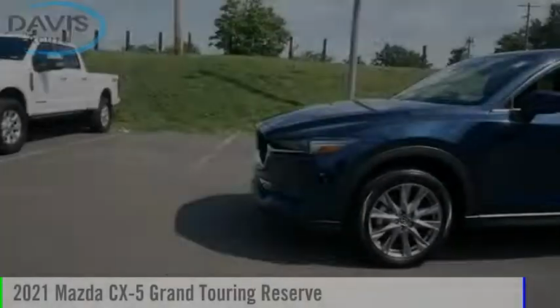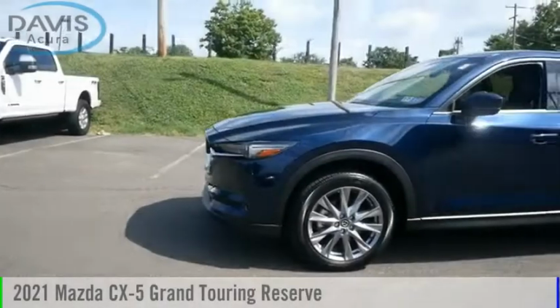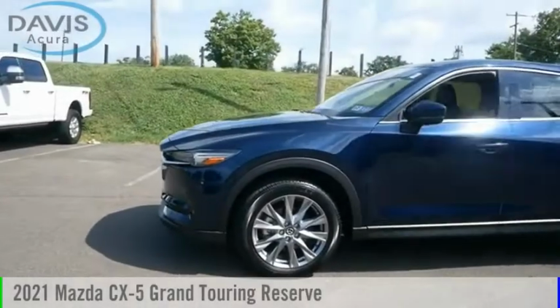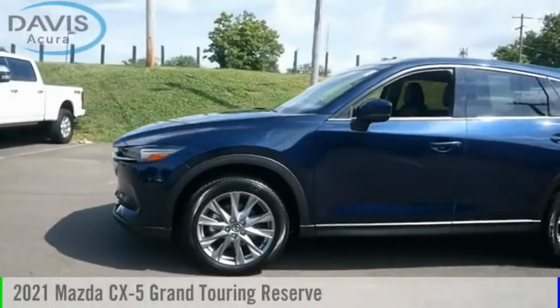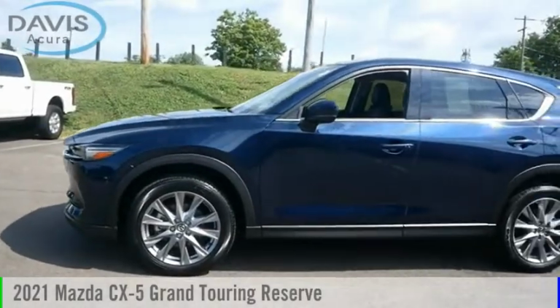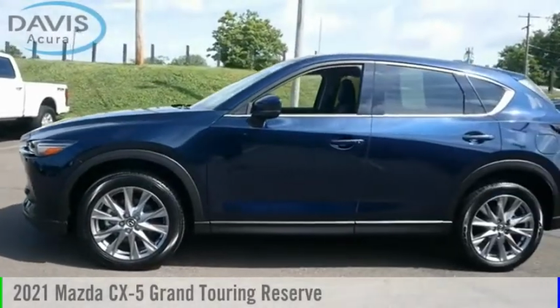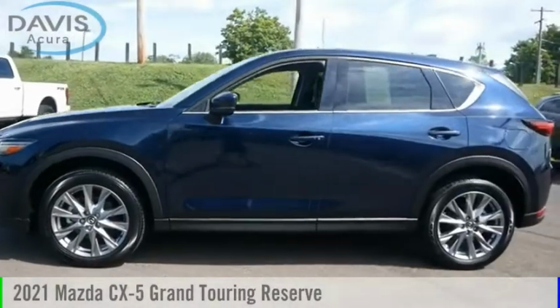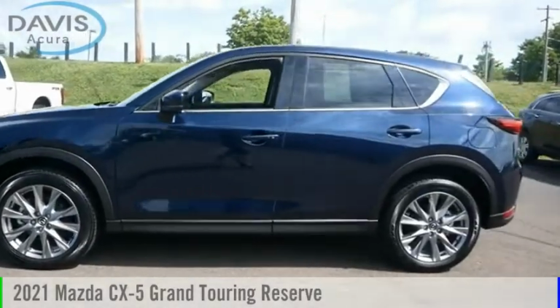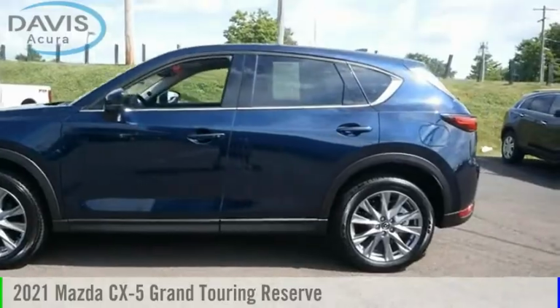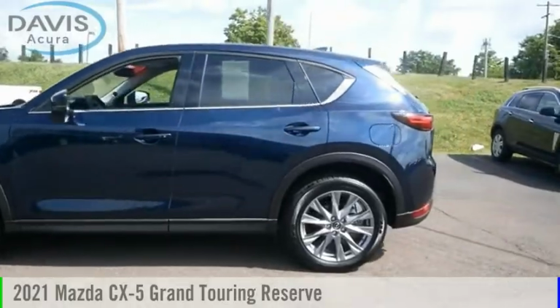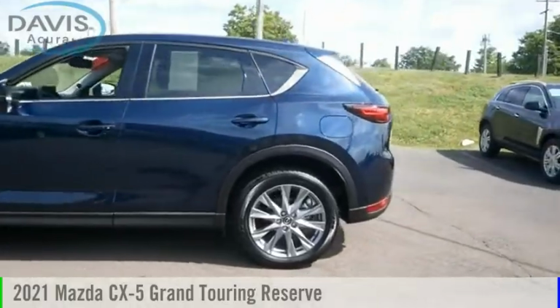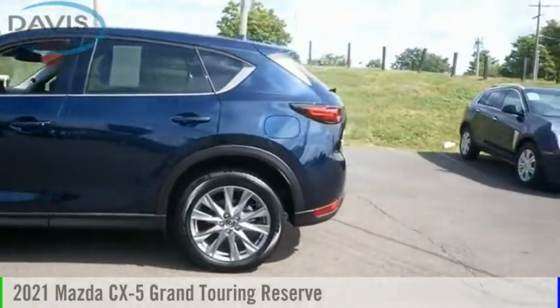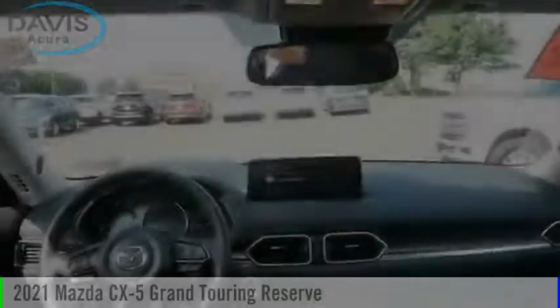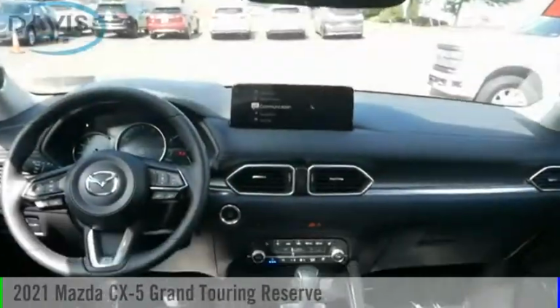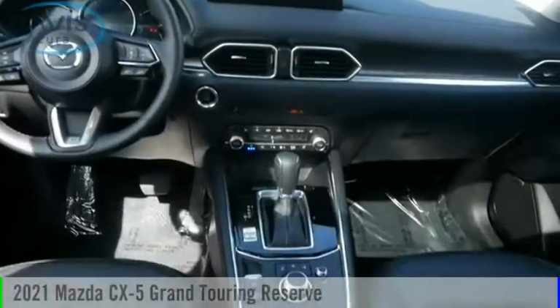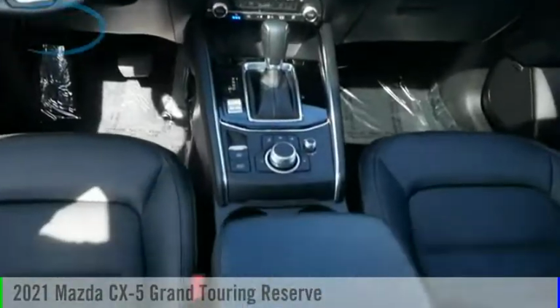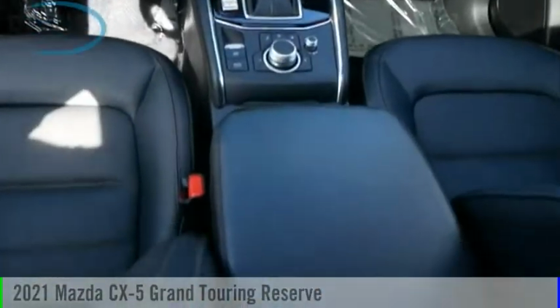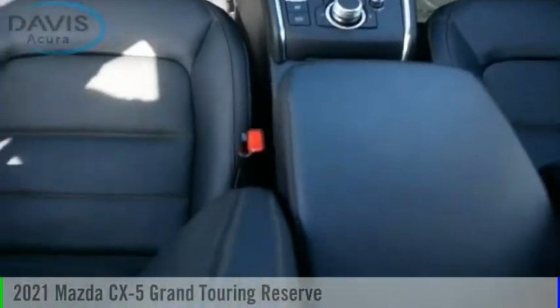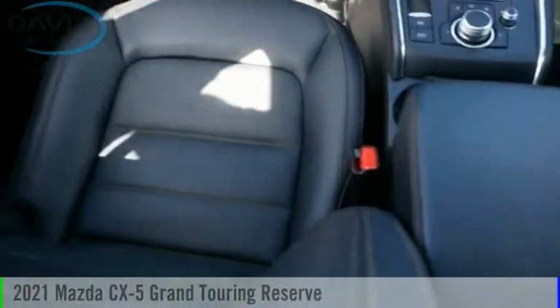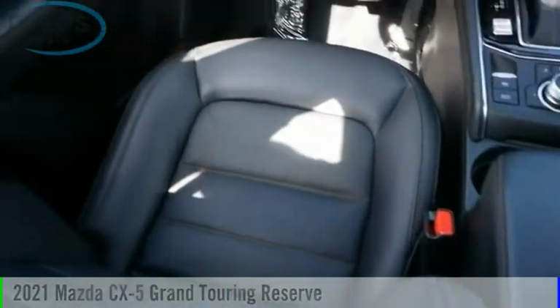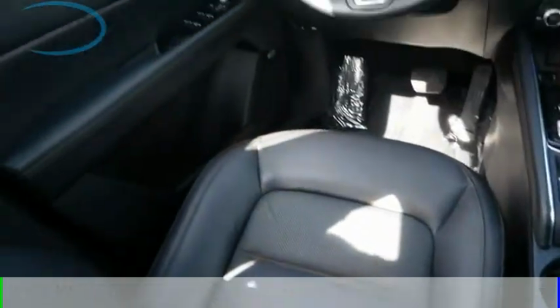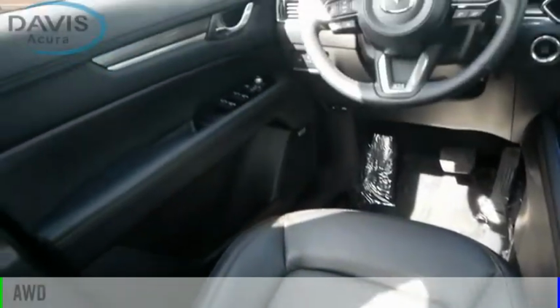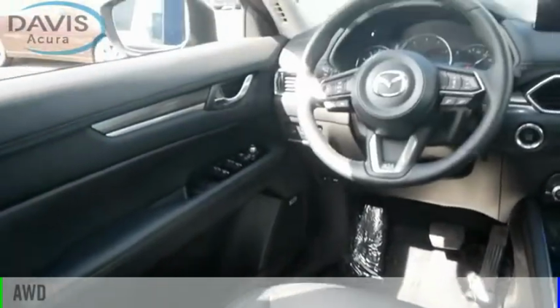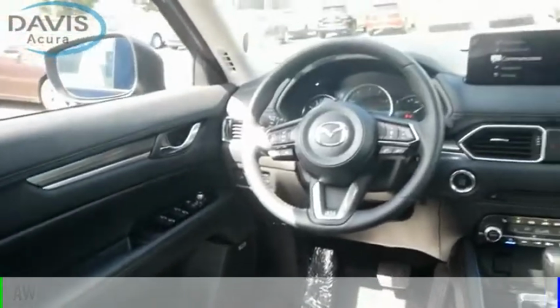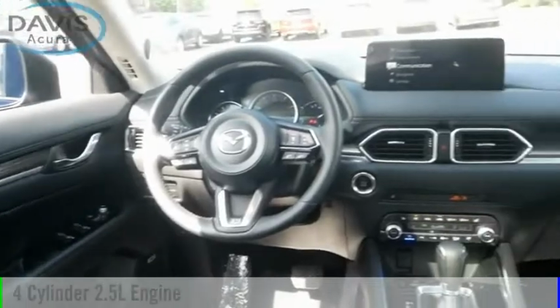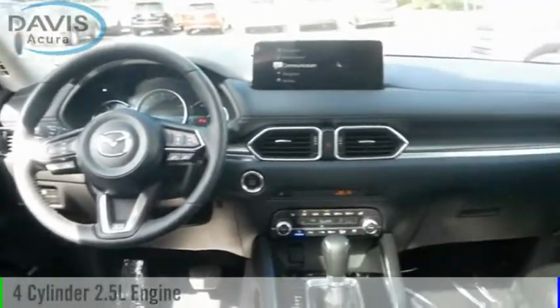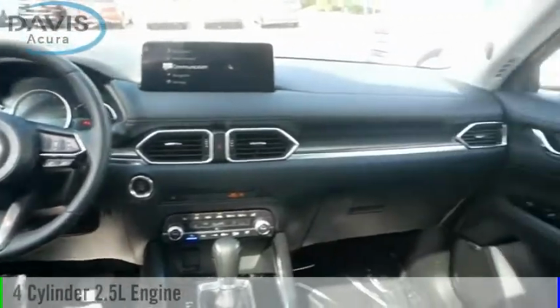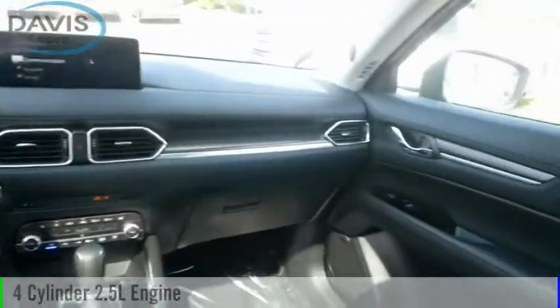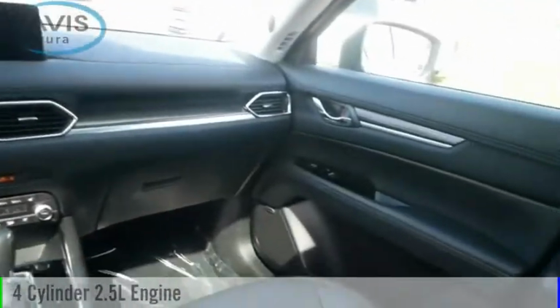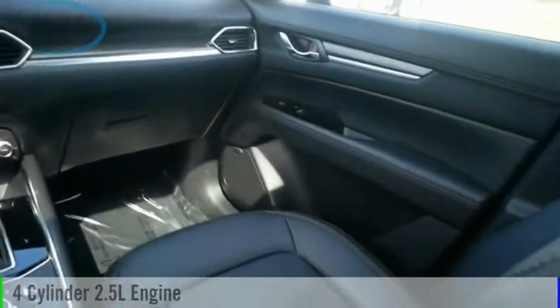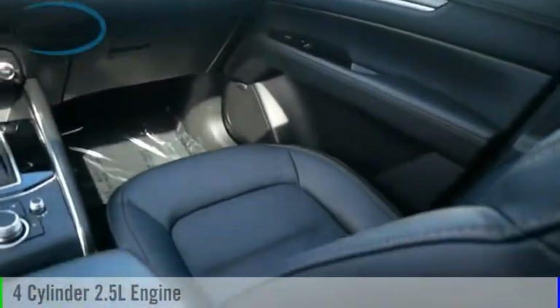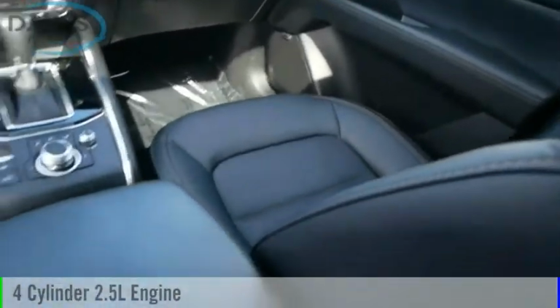Looking for the right vehicle? Check out the 2021 CX-5. This vehicle is powered by an all-wheel-drive, four-cylinder, 2.5-liter engine.